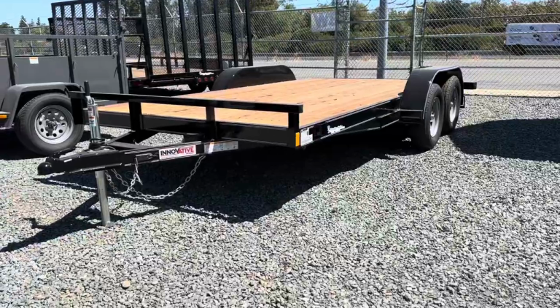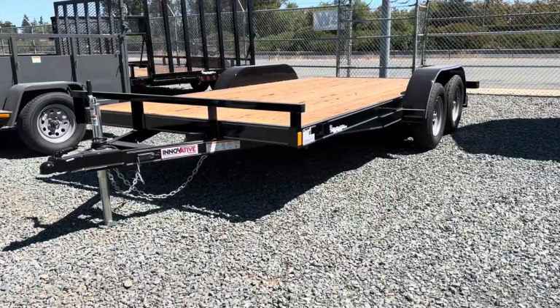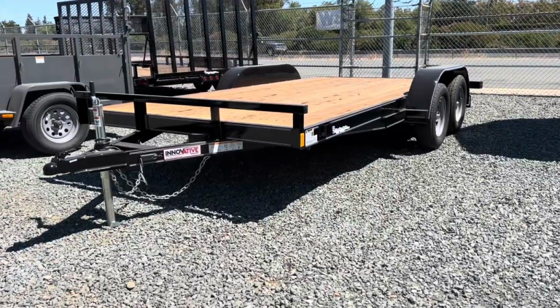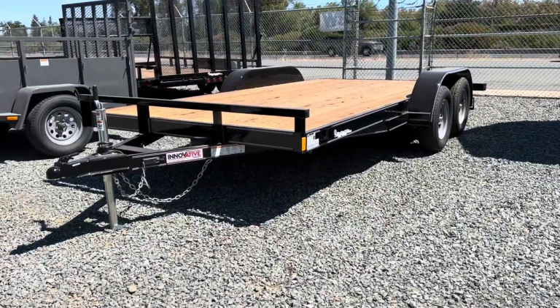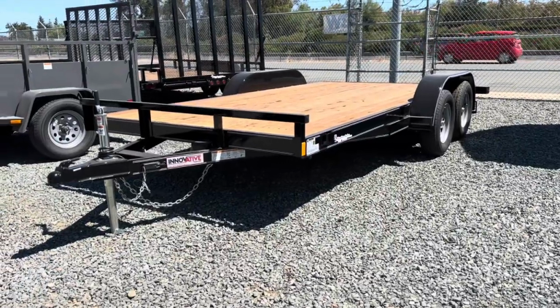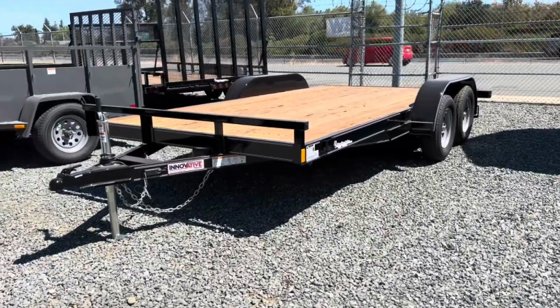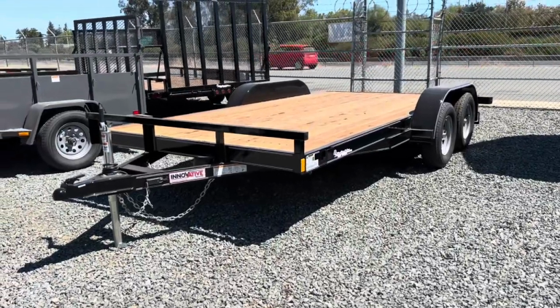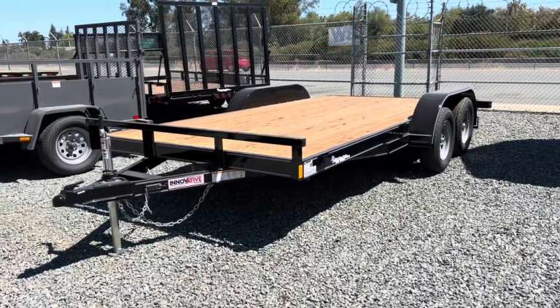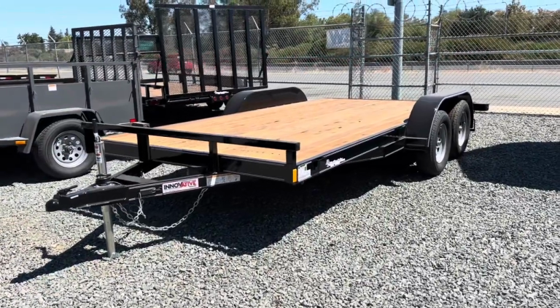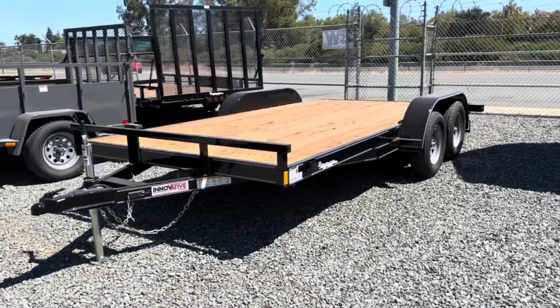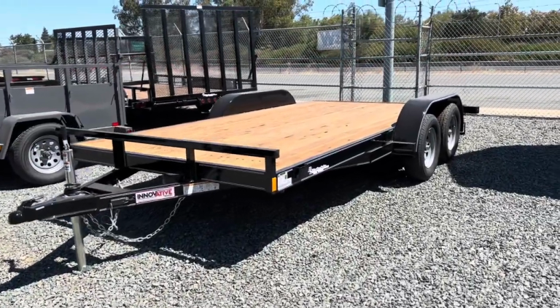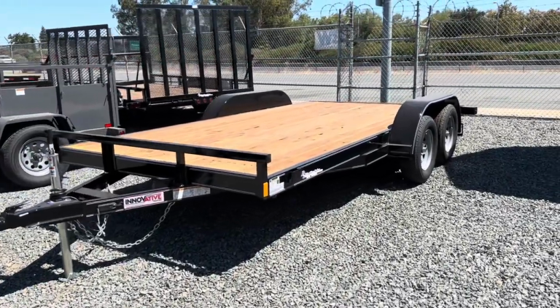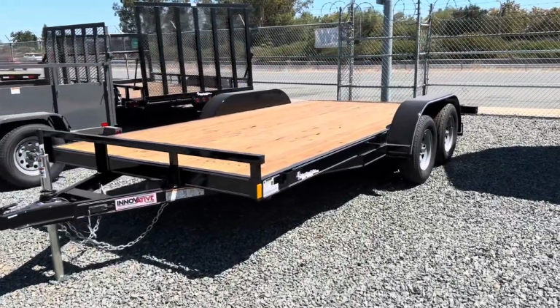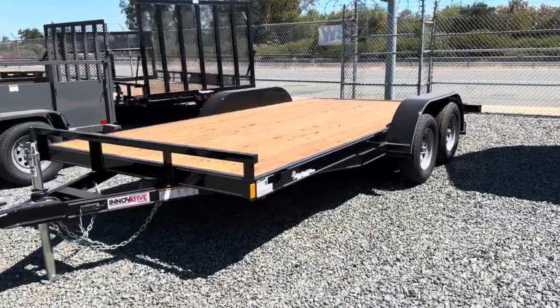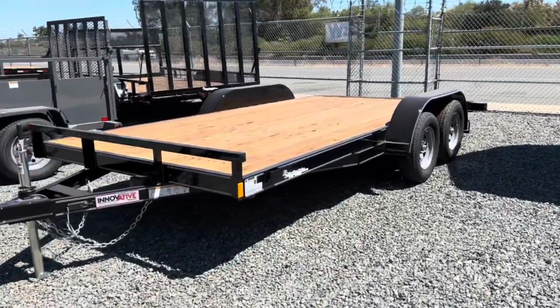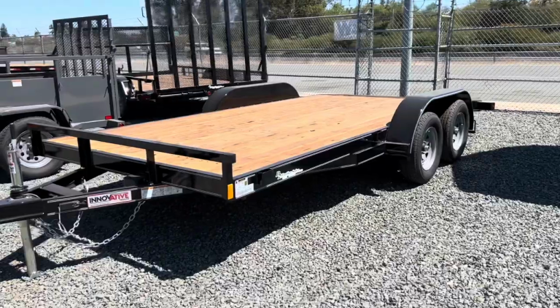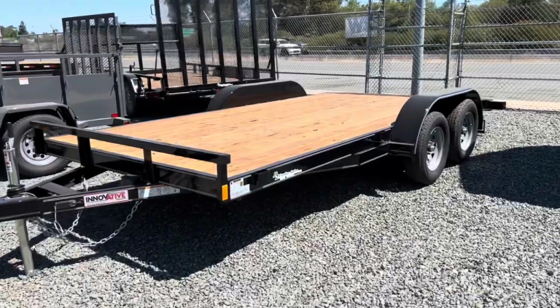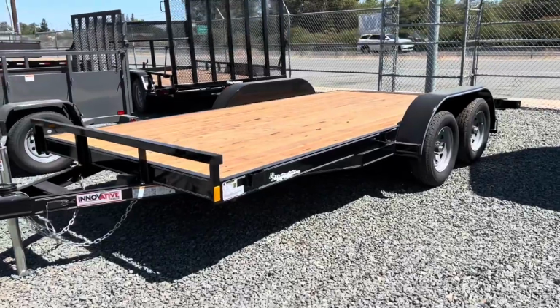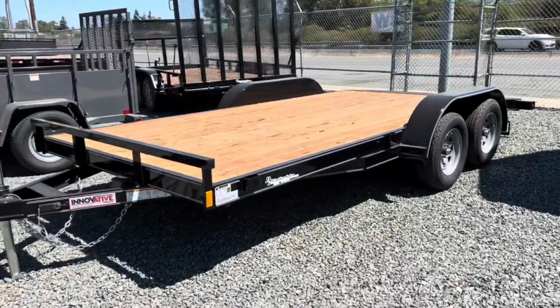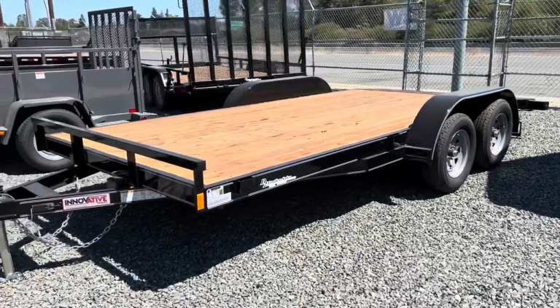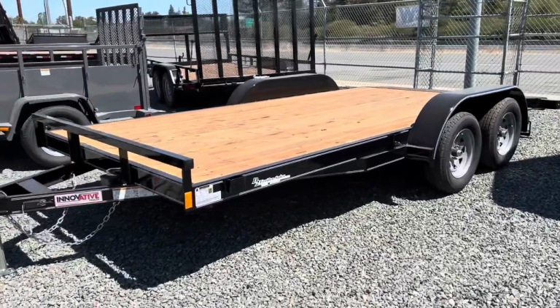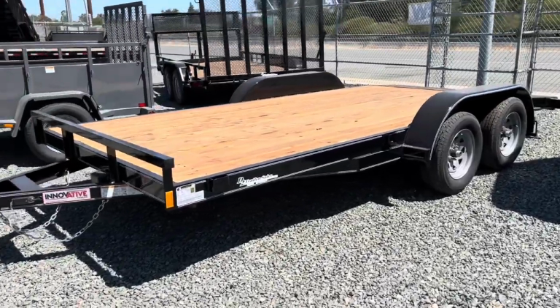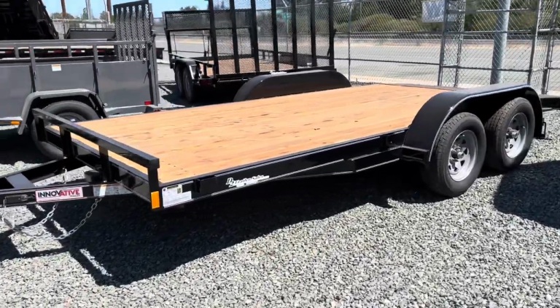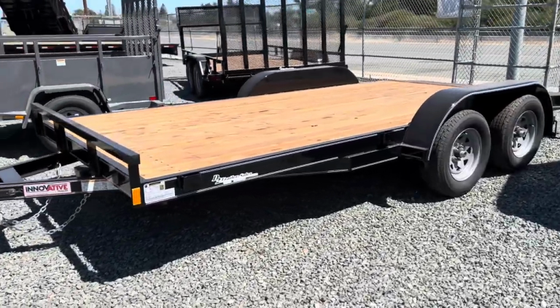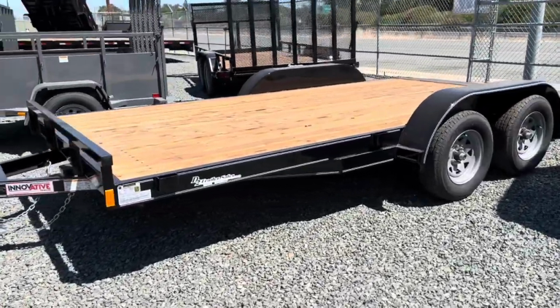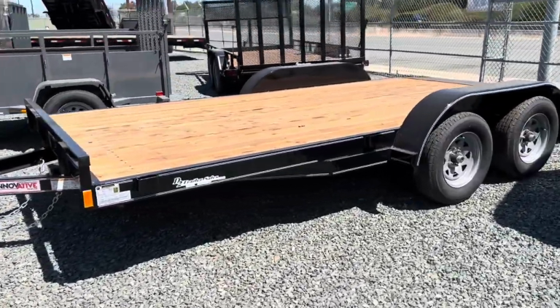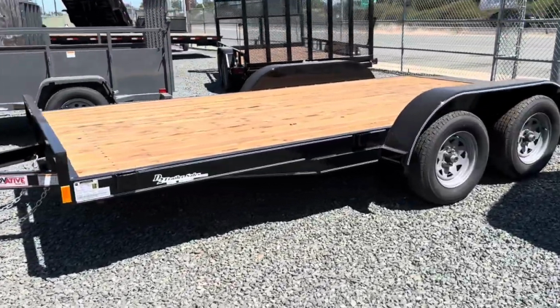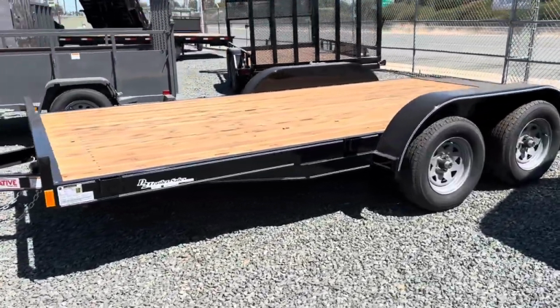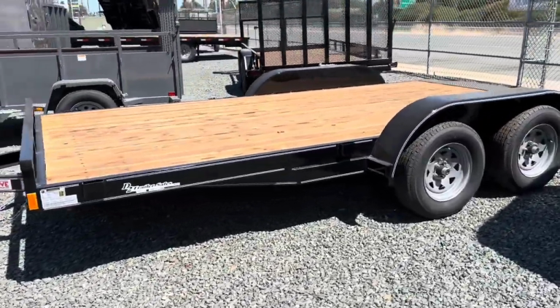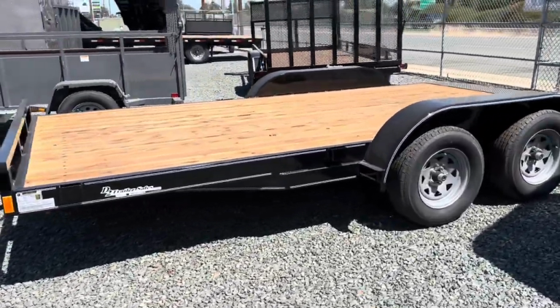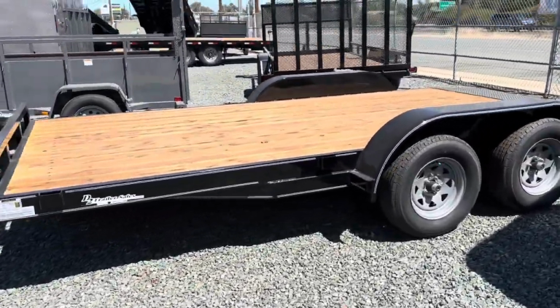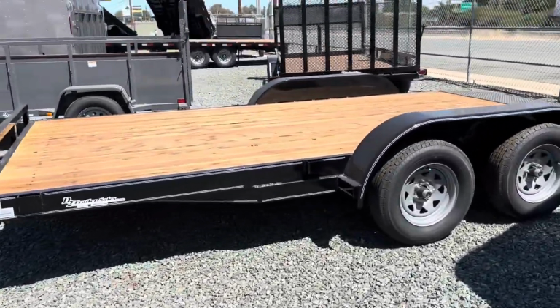What's going on you guys? Ryan with D2 Trailers. I'm here to show you Innovative's 16 foot open car trailer.